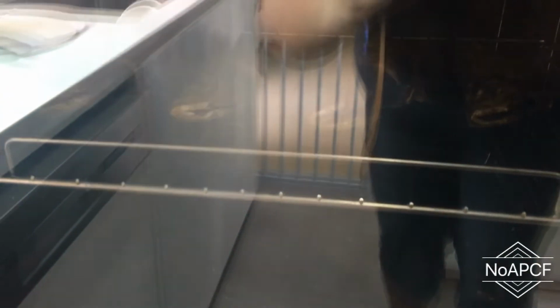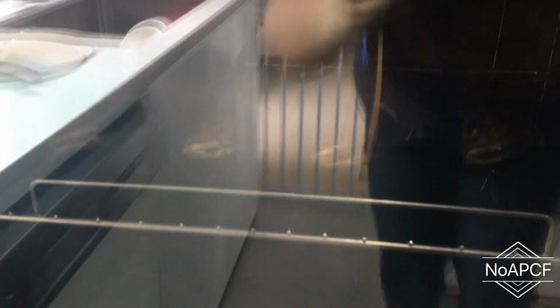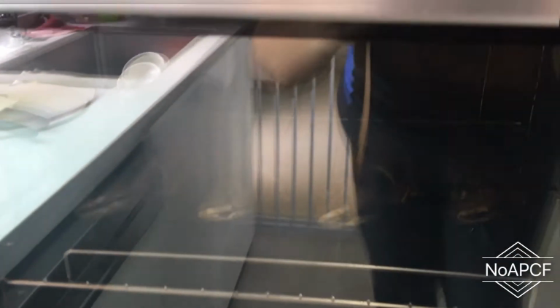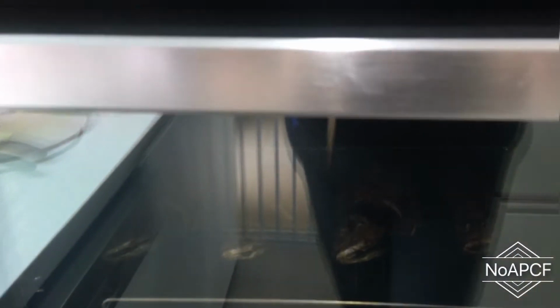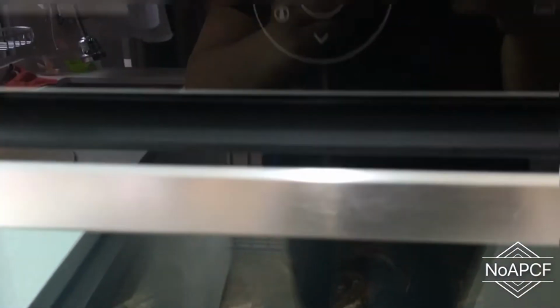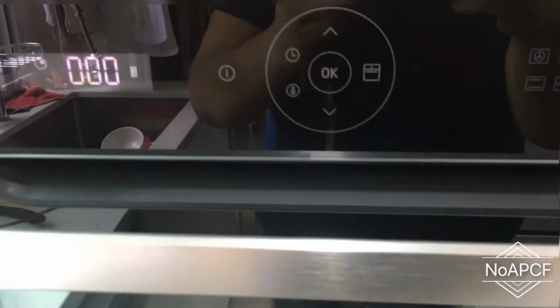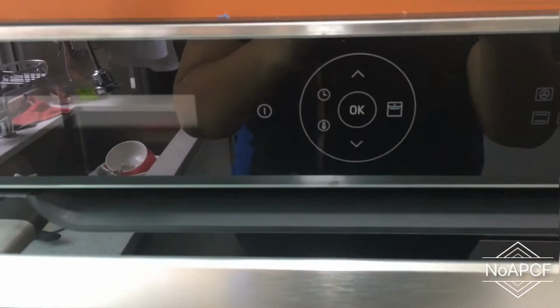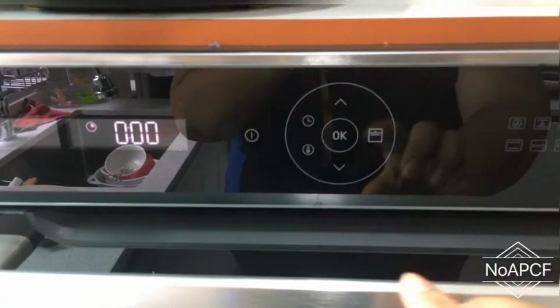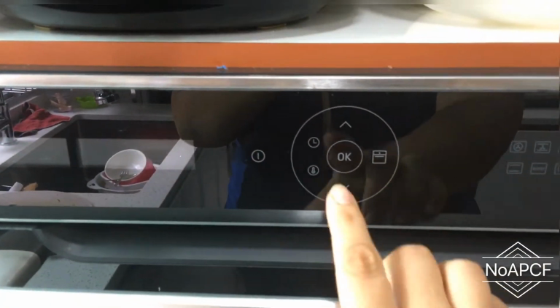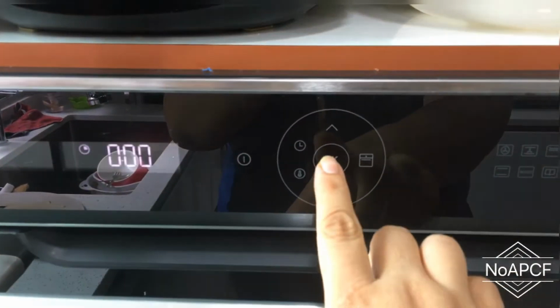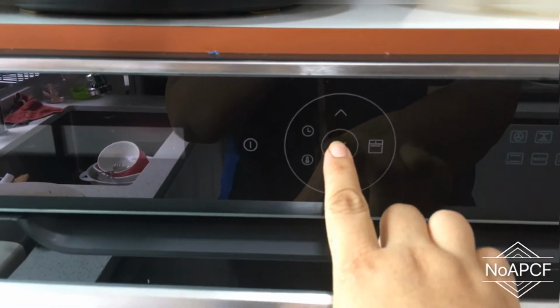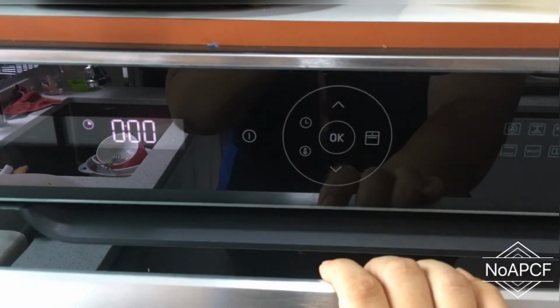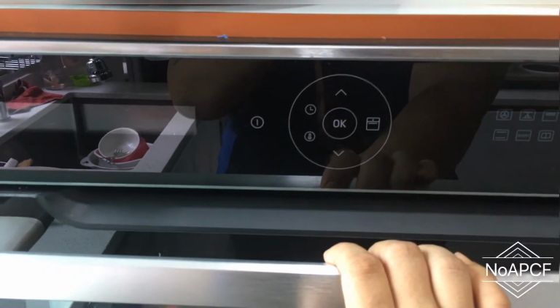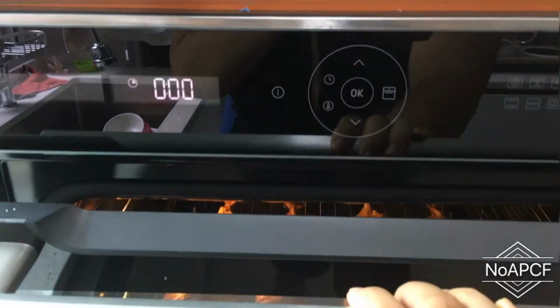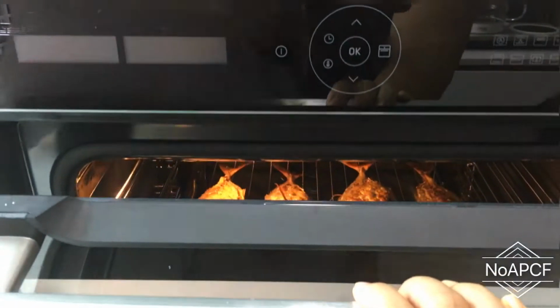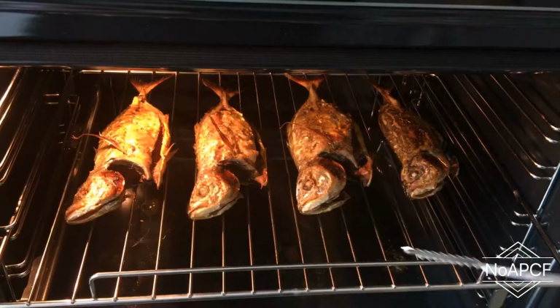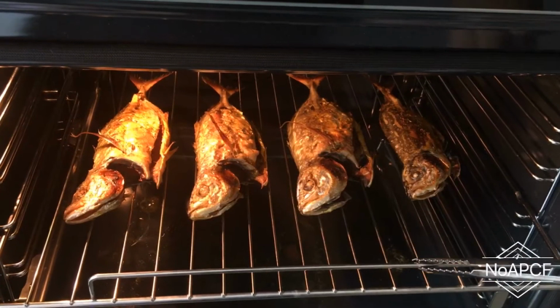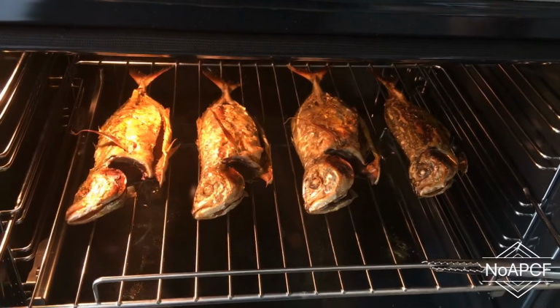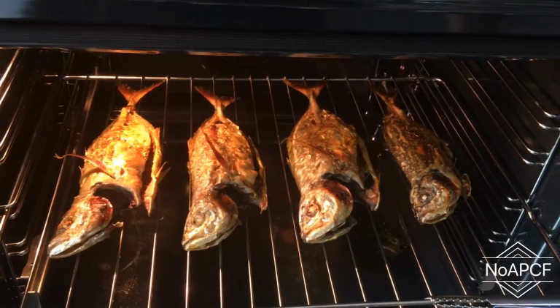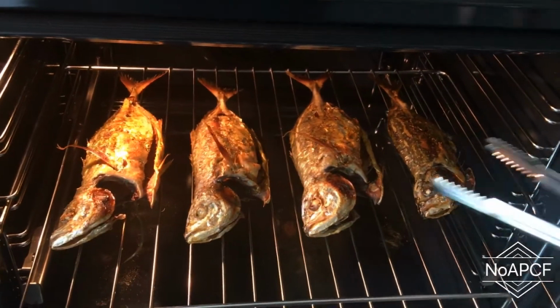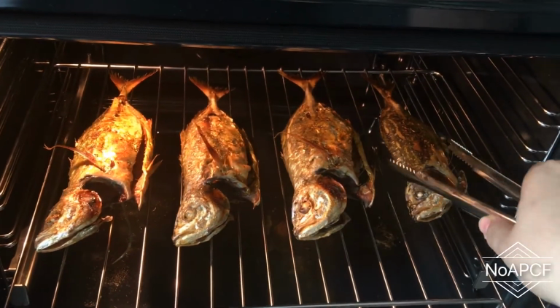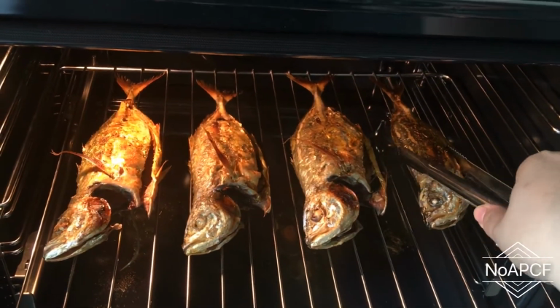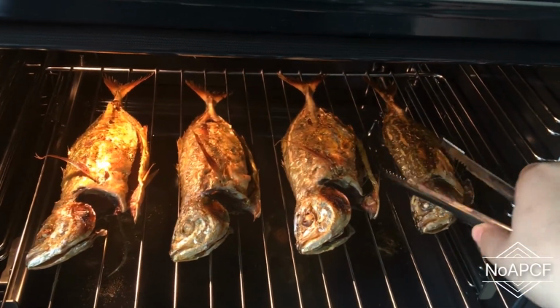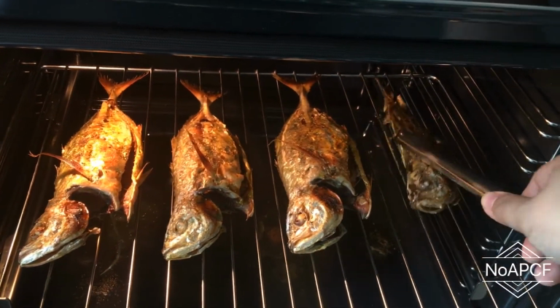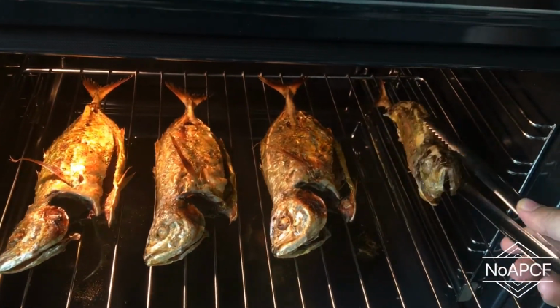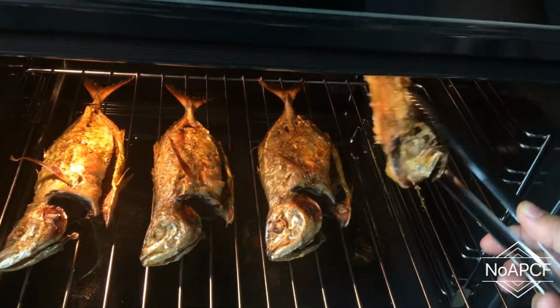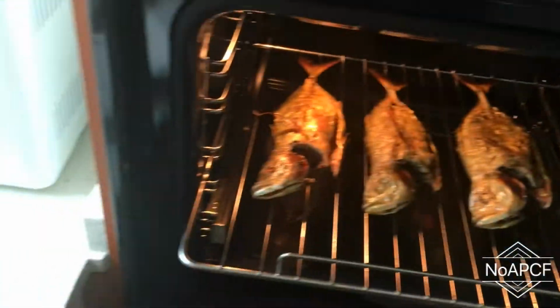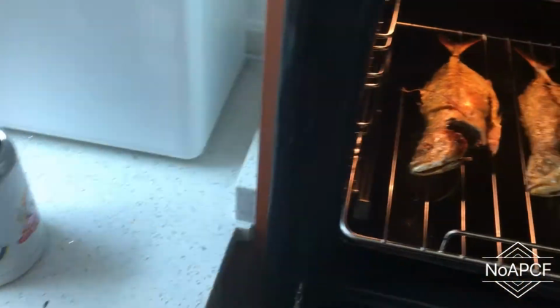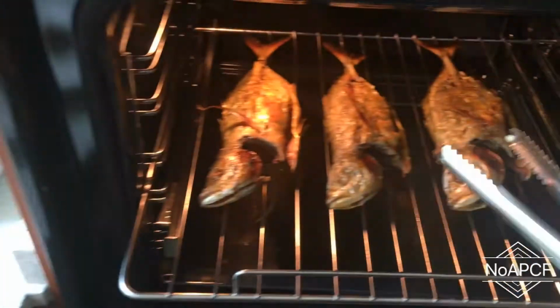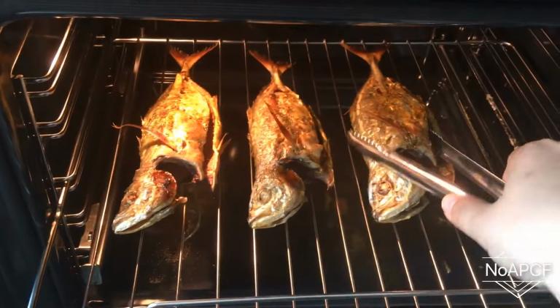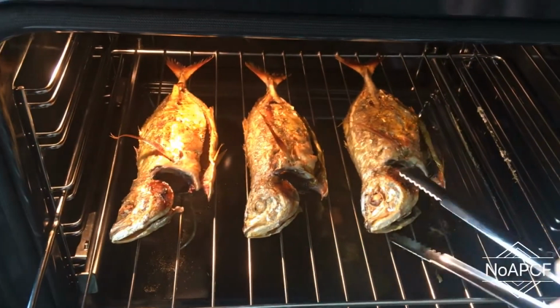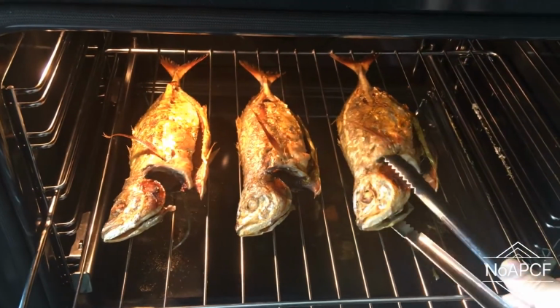It's done! Let's see. Beautiful. They look like they are deep fried, isn't it?